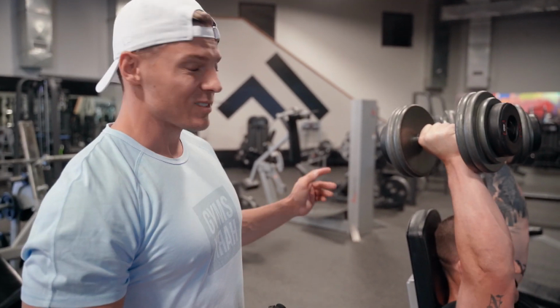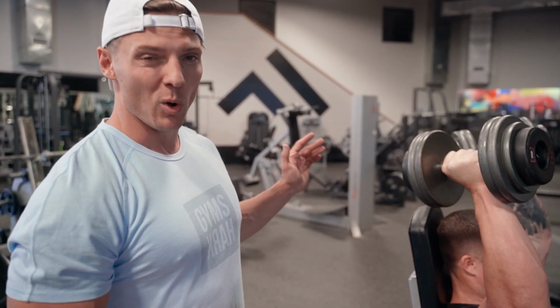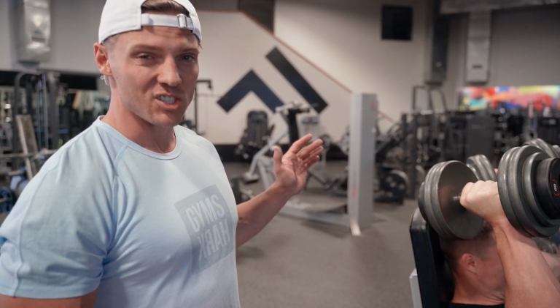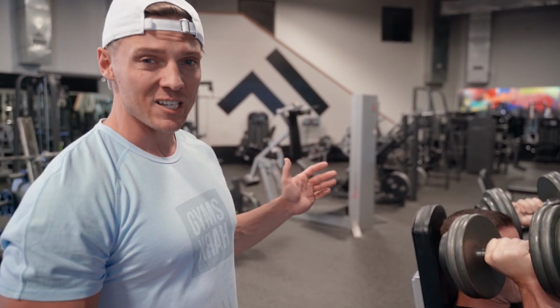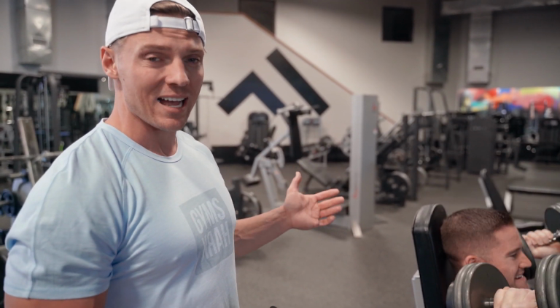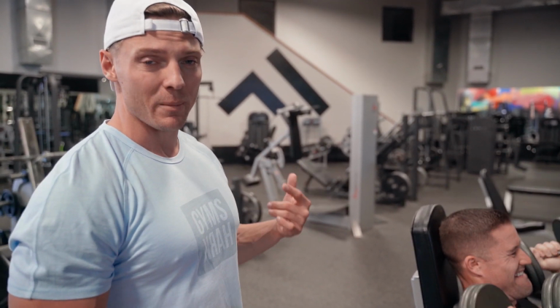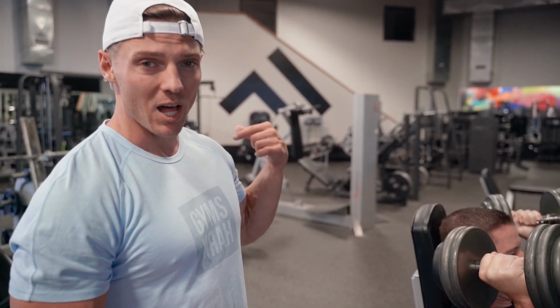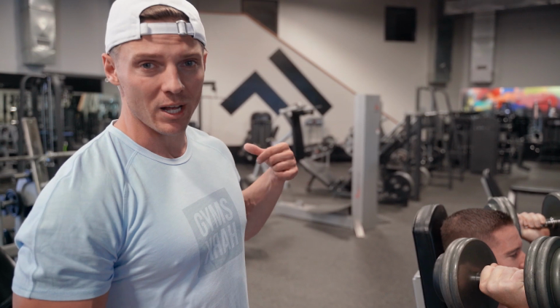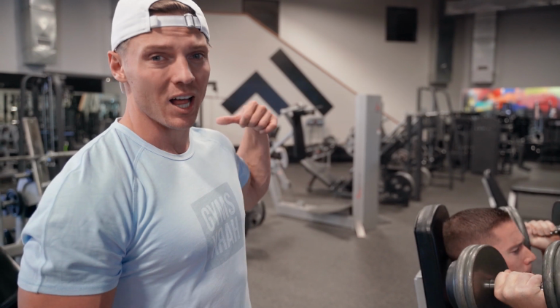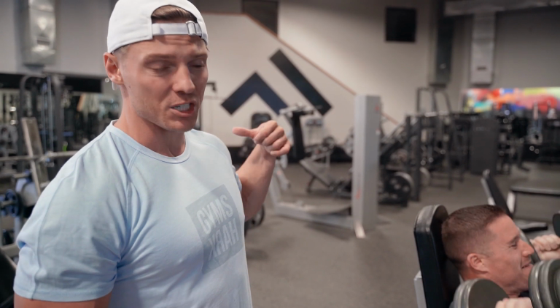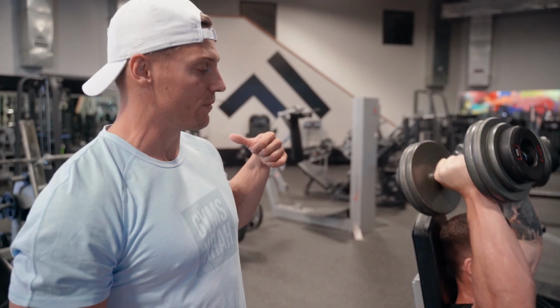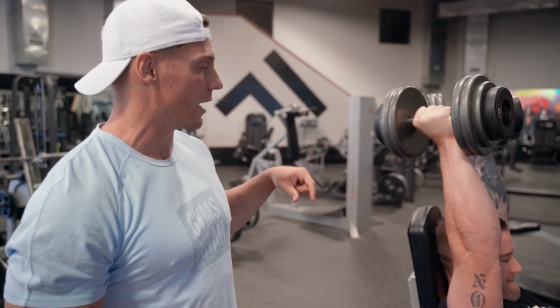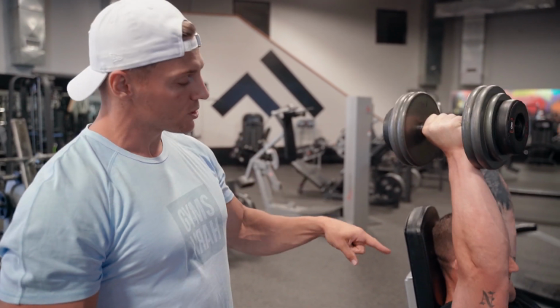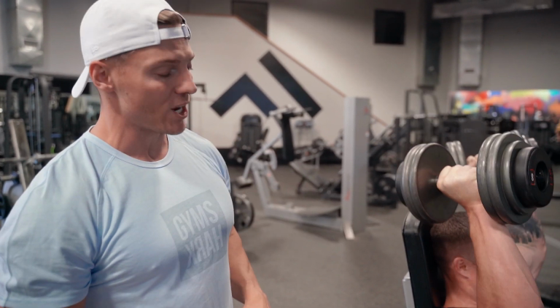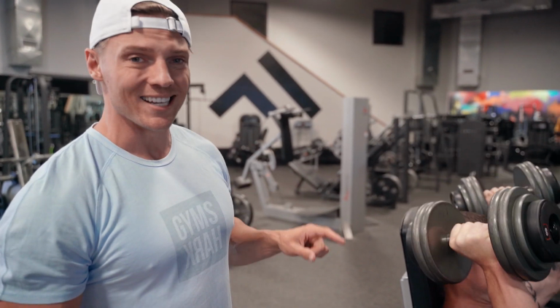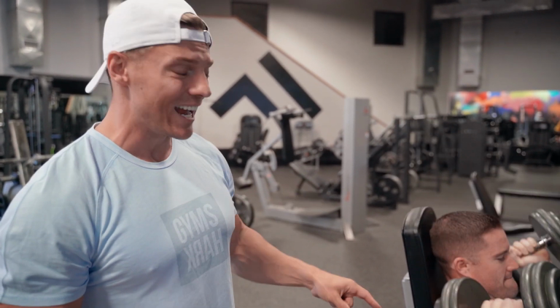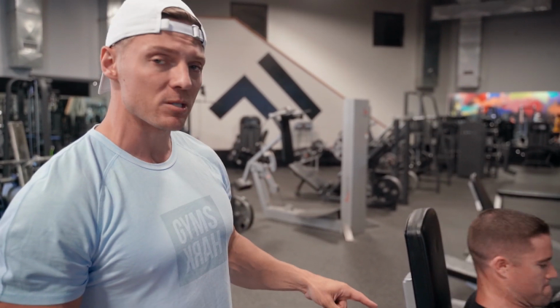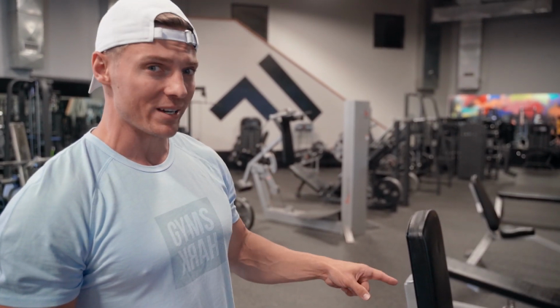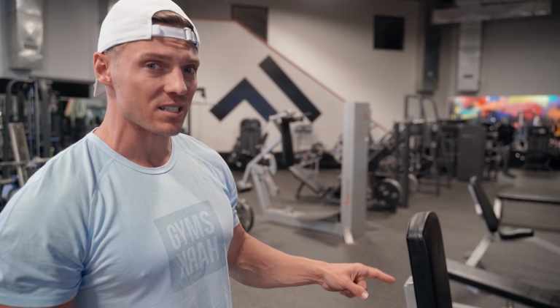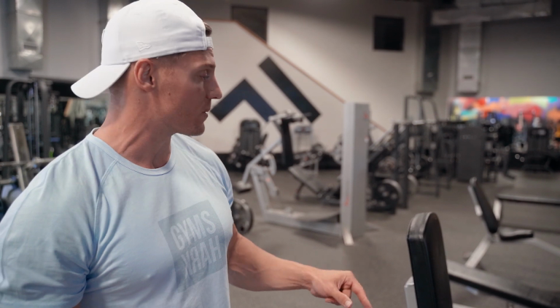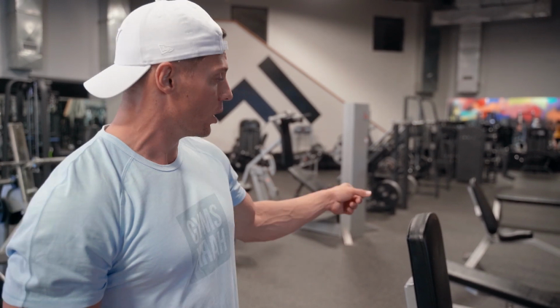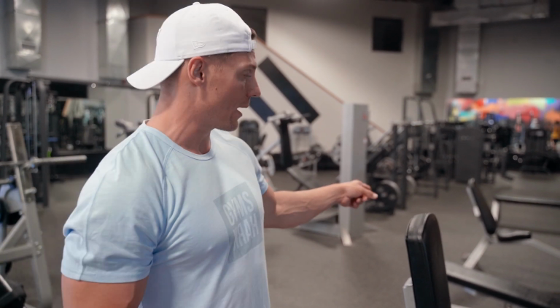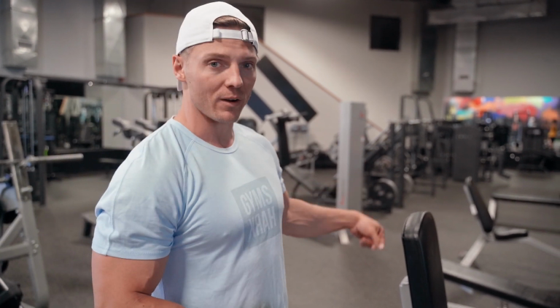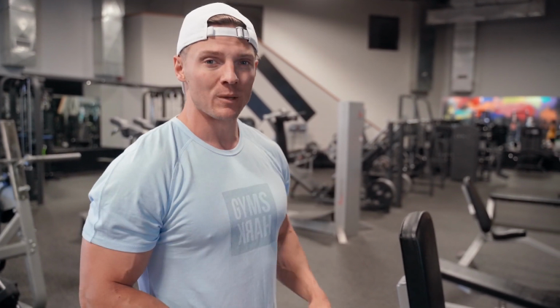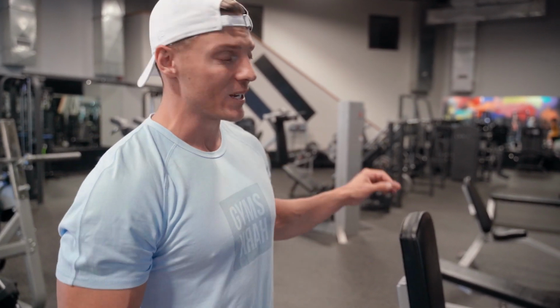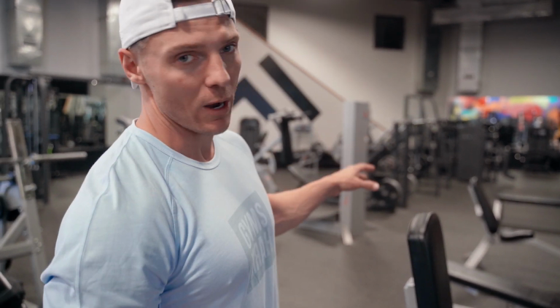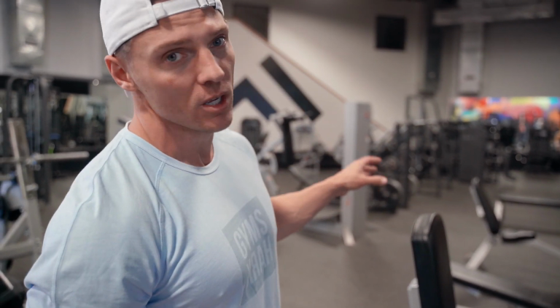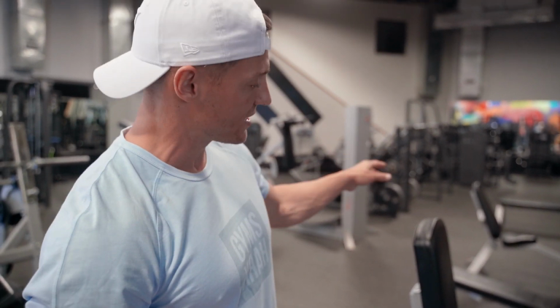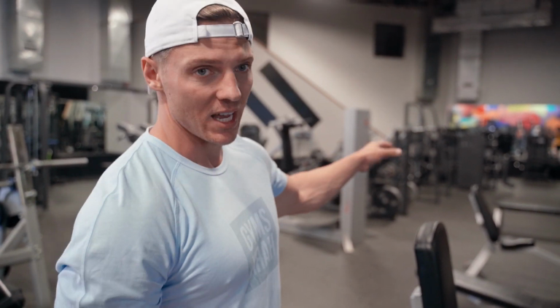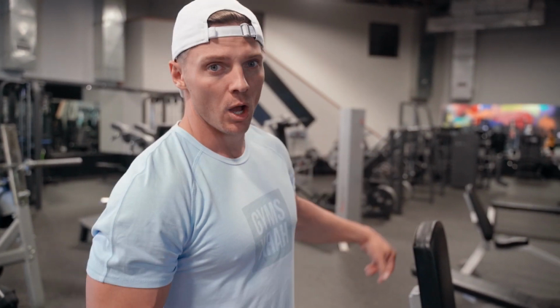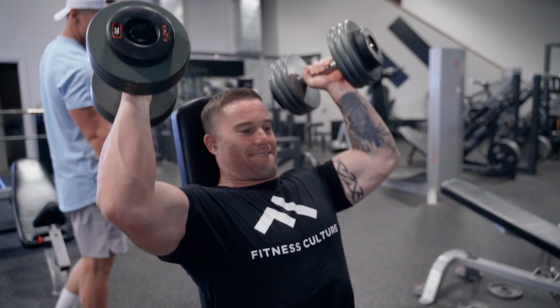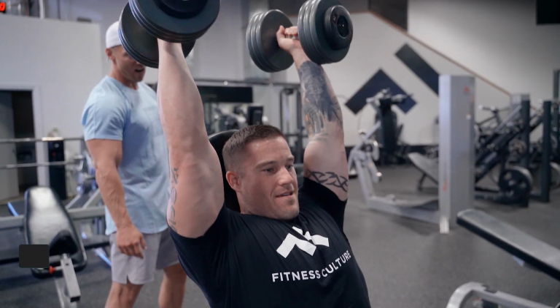The W-Y press is one that just kicks my ass every time I do it — a lot of rear delt and a lot of trap involved. After the dumbbell press, we have three sets of eight reps, and then we hop over for three sets of ten reps on the W-Y press.